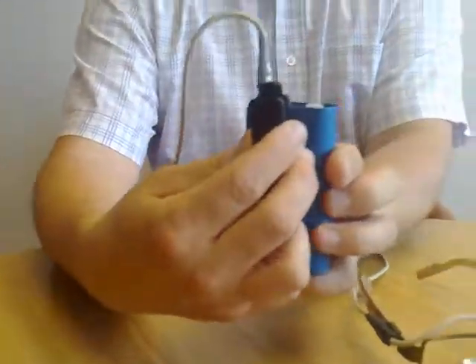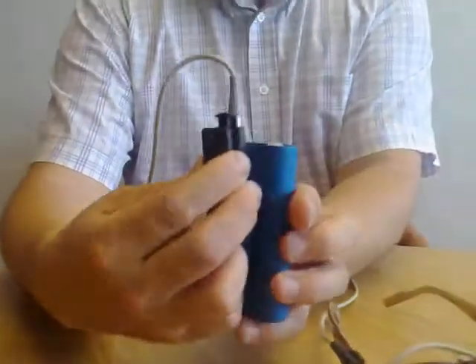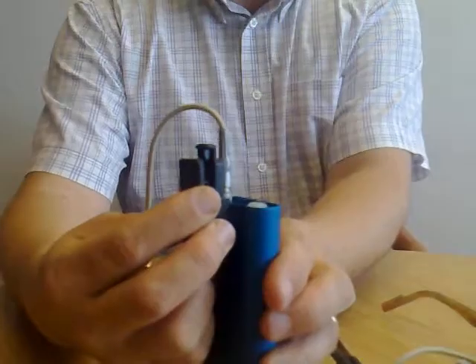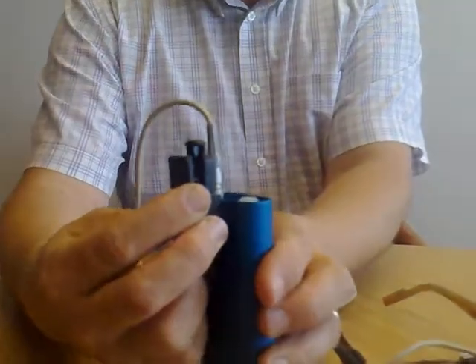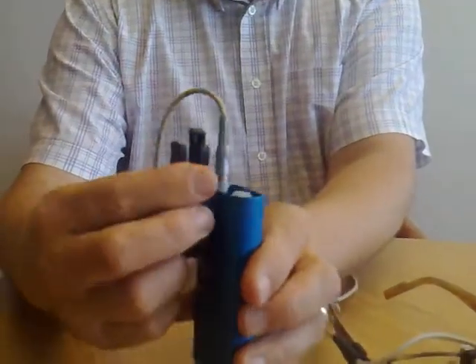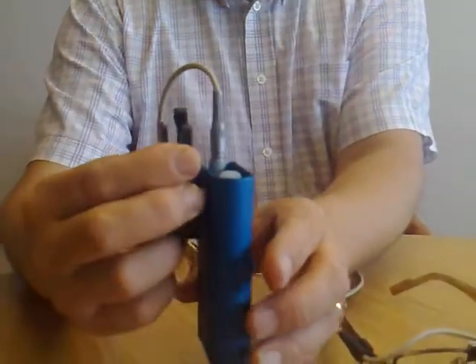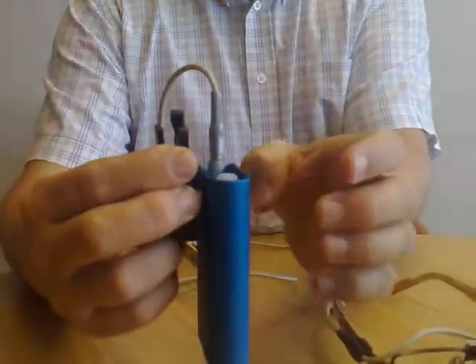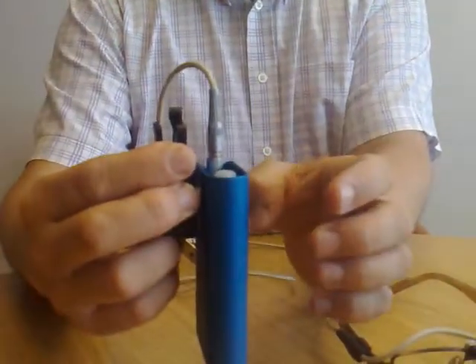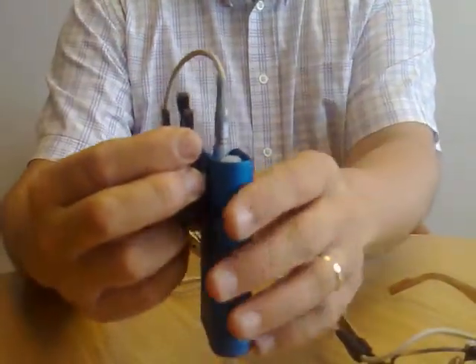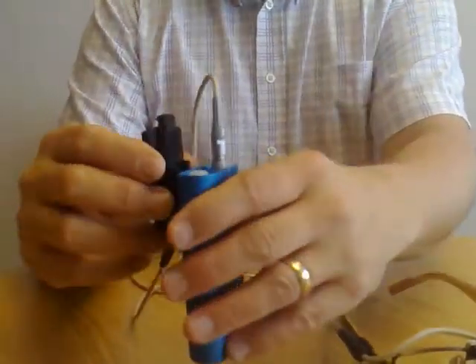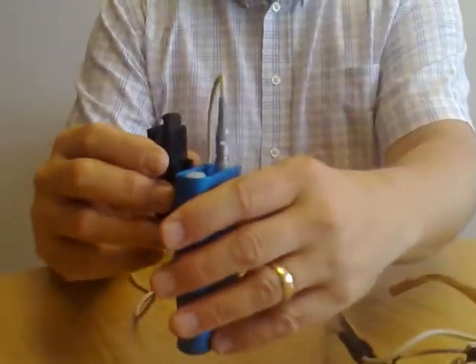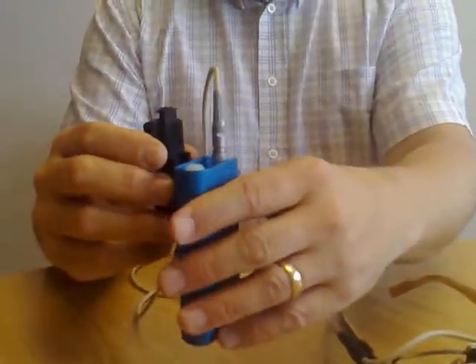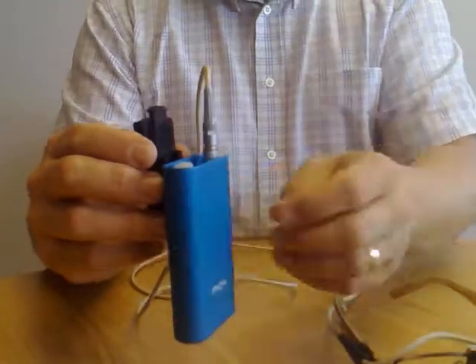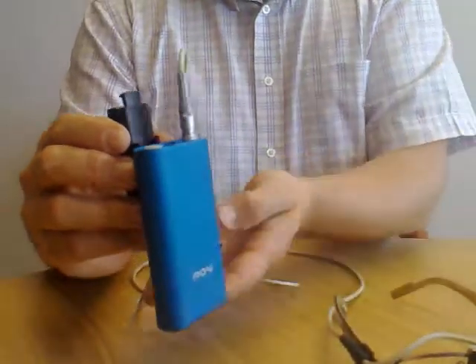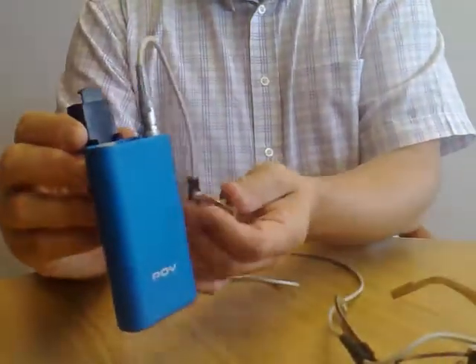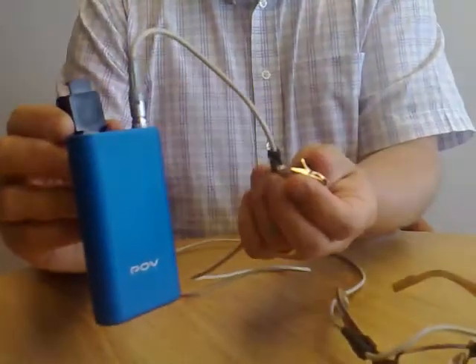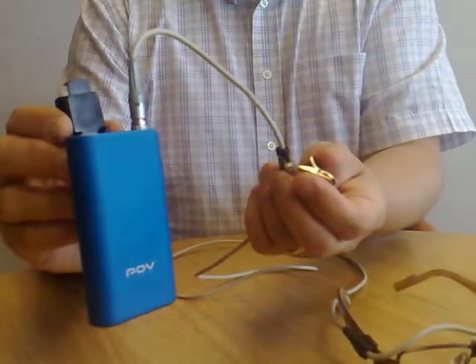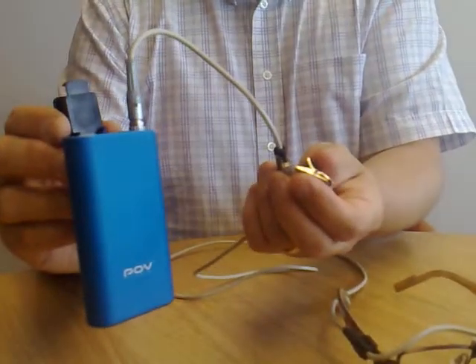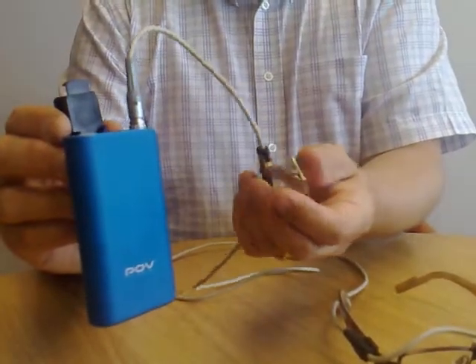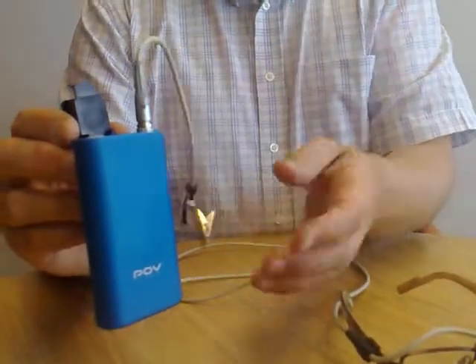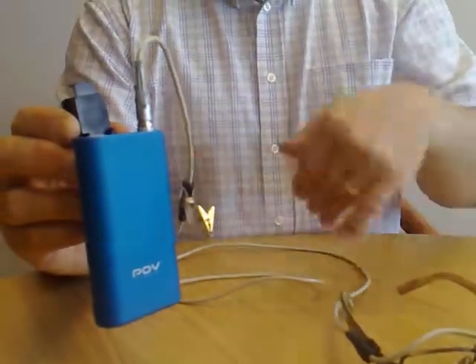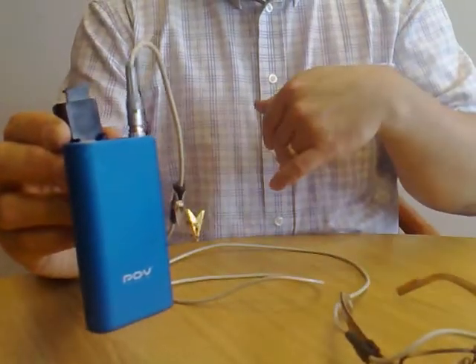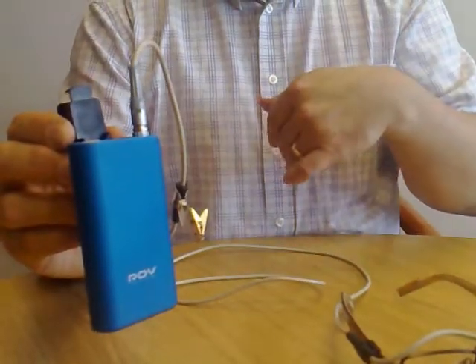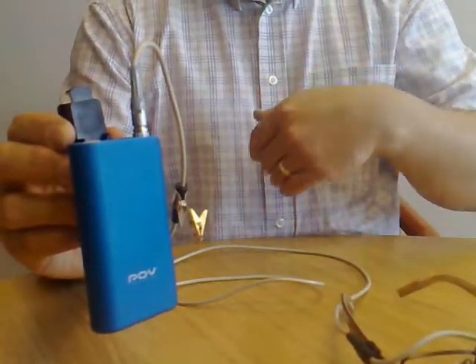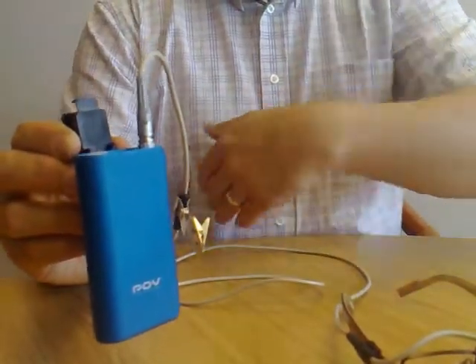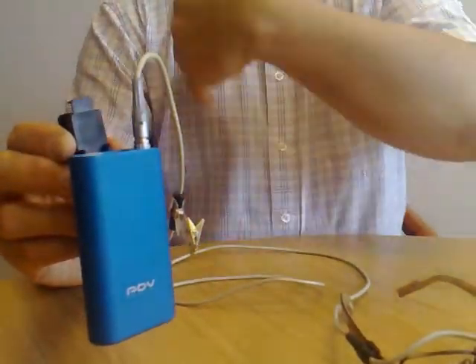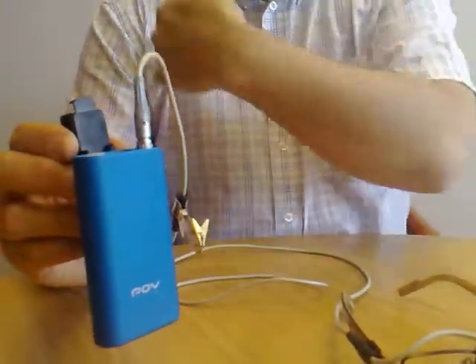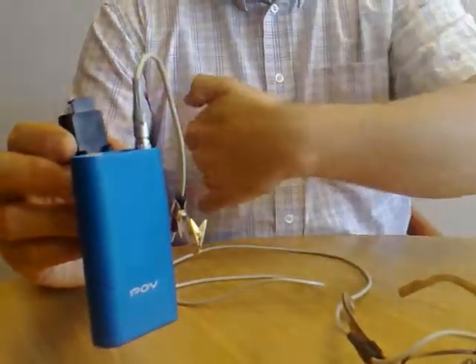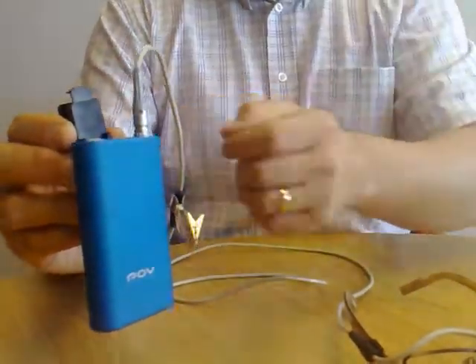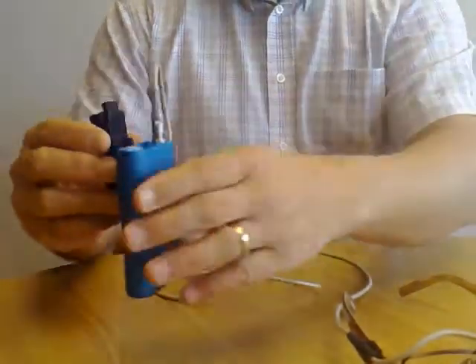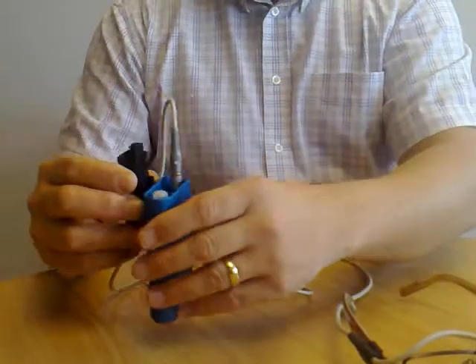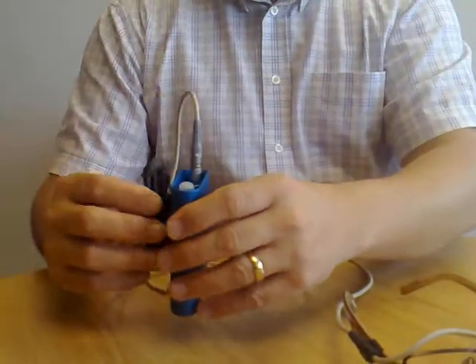You hook it on as you would expect and then attach that to your buckle. It's got an extra clip here so the wires don't get in the way, so you can put that where you want on your dress.